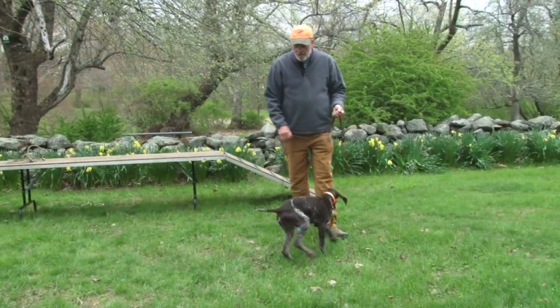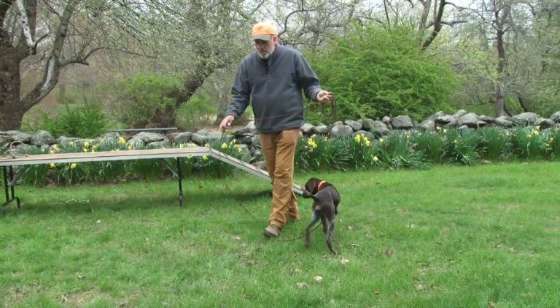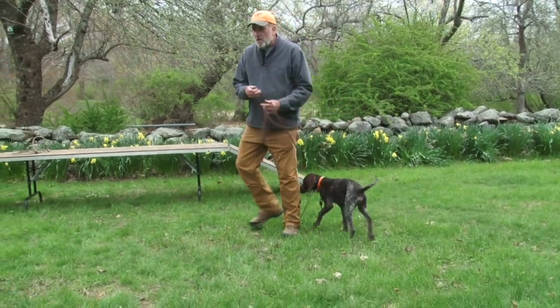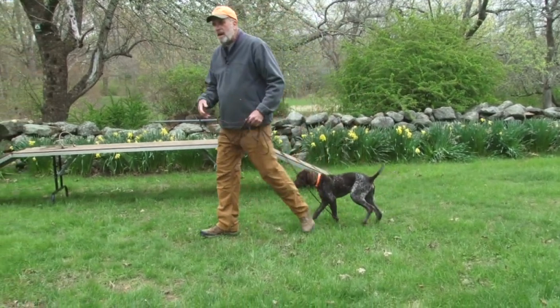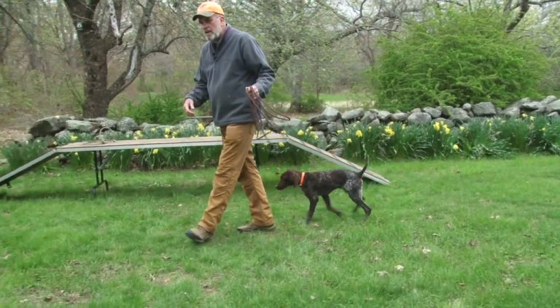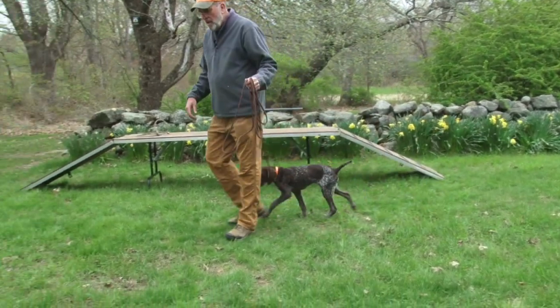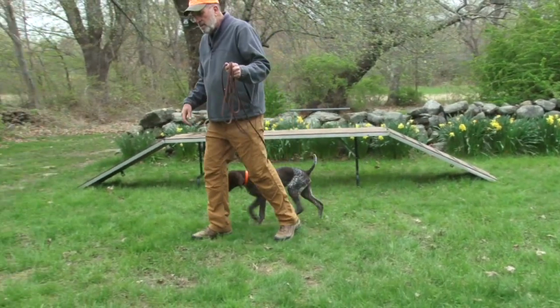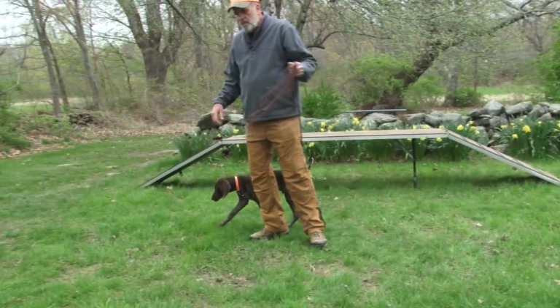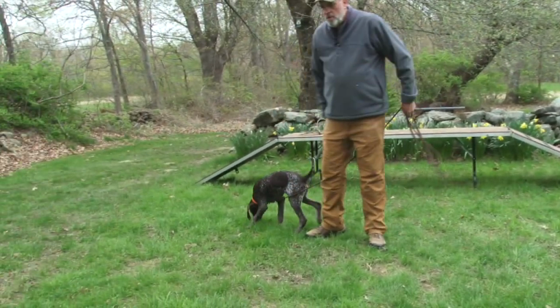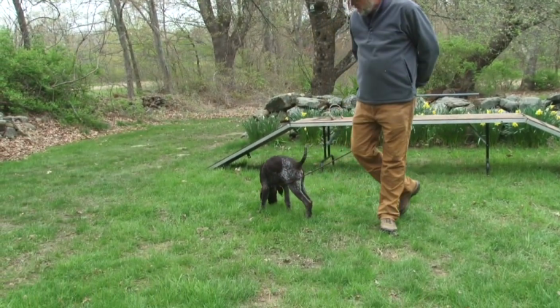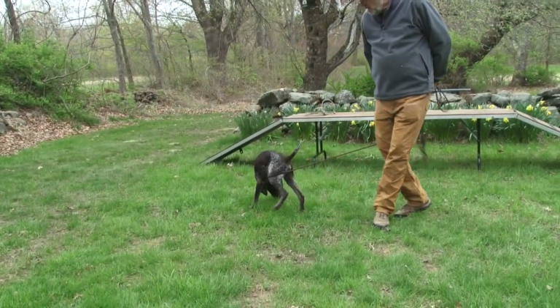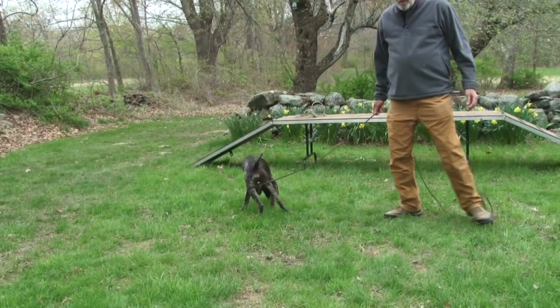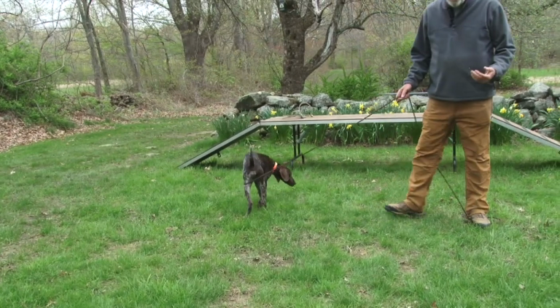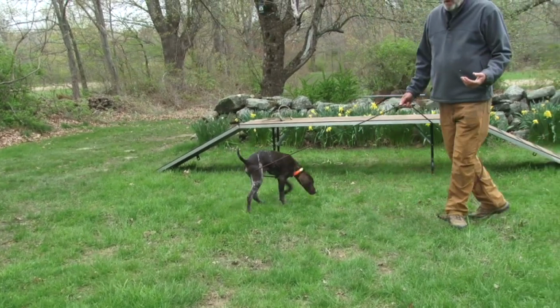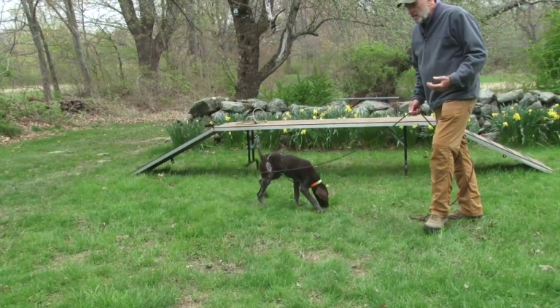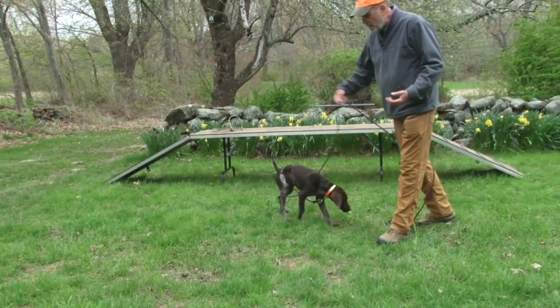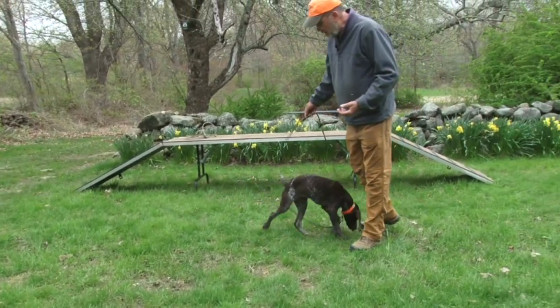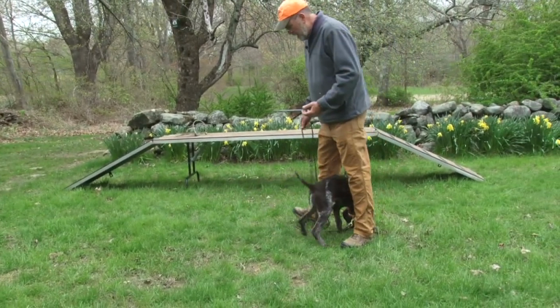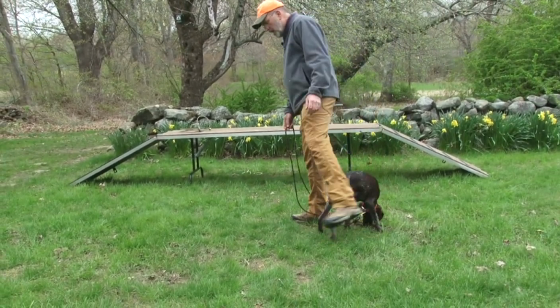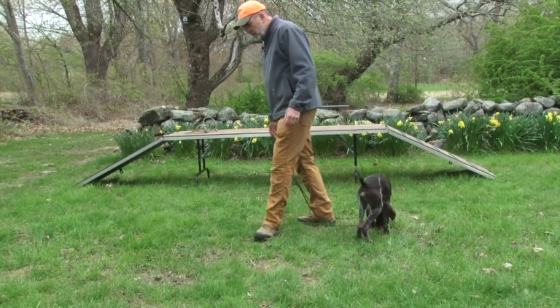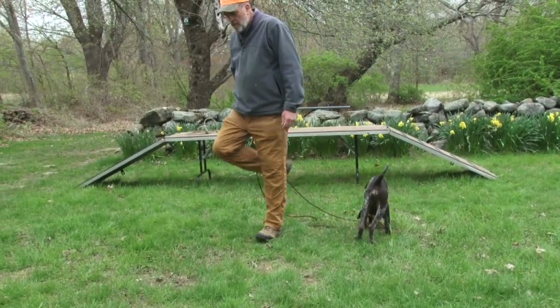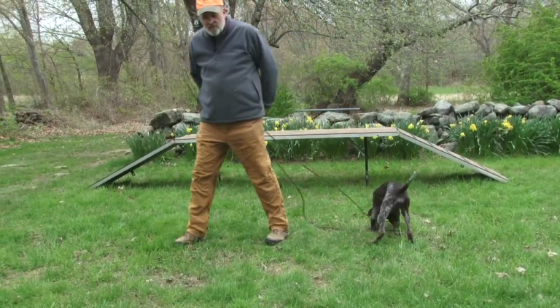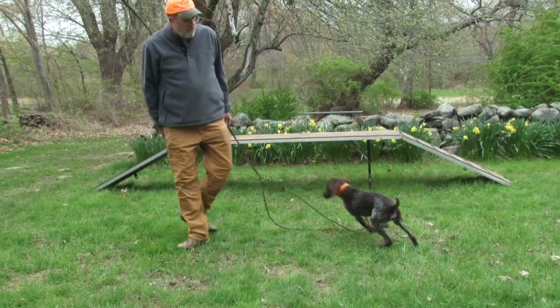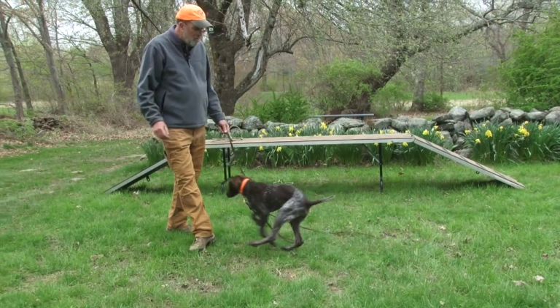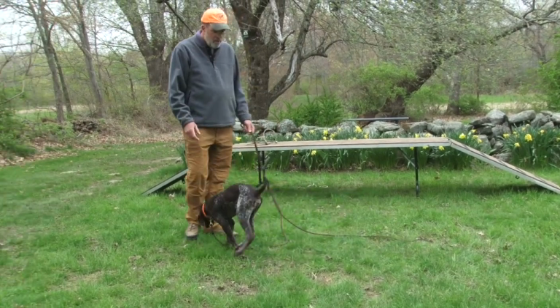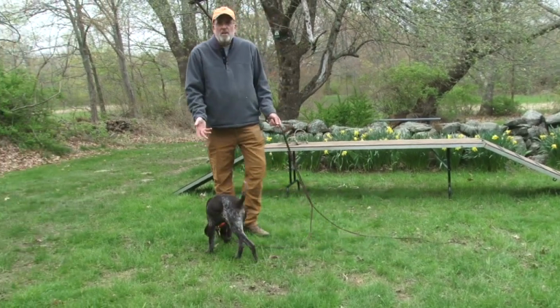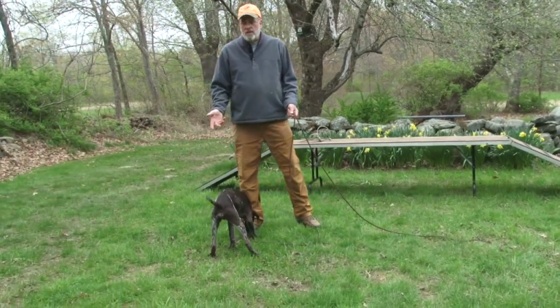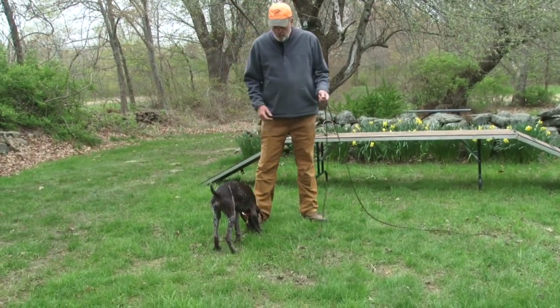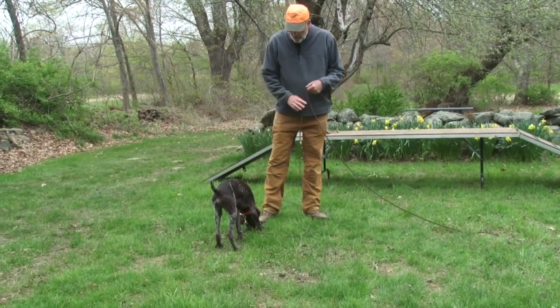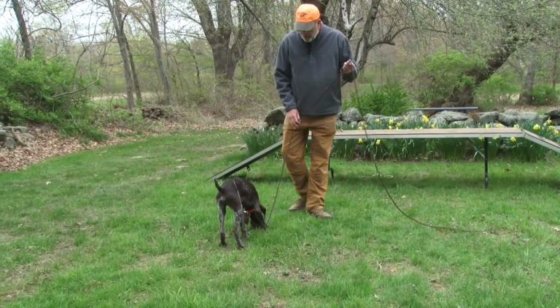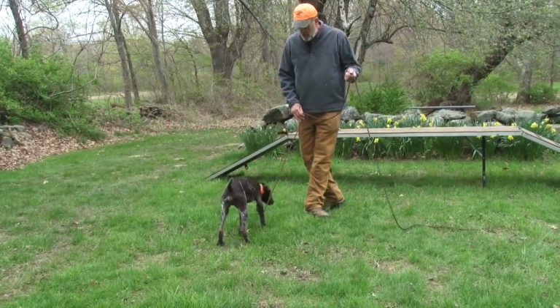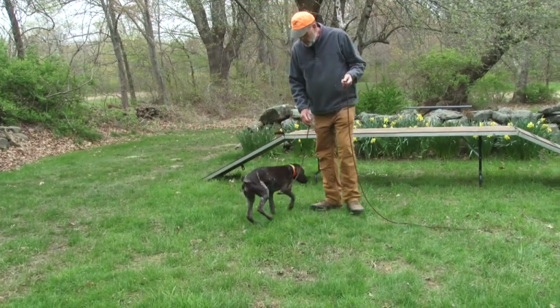There's no reason for our dogs to be dragging us around. There's no reason for those silly harnesses they sell to try and stop a dog from pulling. Teach your dog not to do it. Very, very simple — teach your dog not to do it.